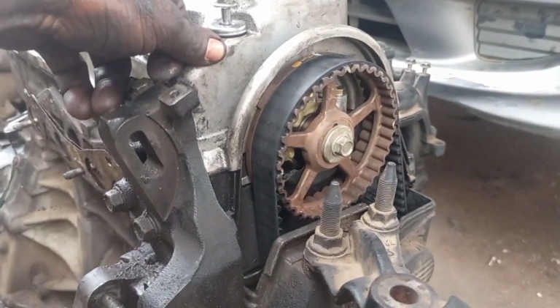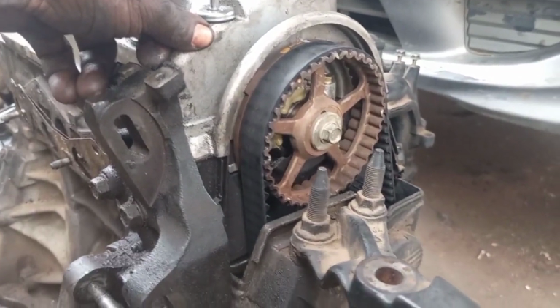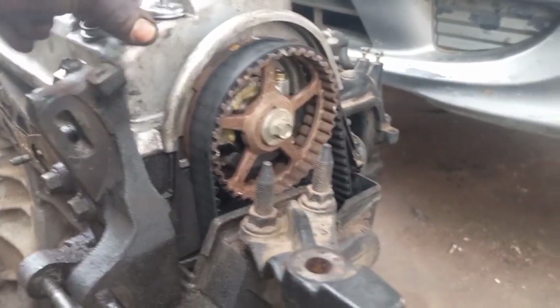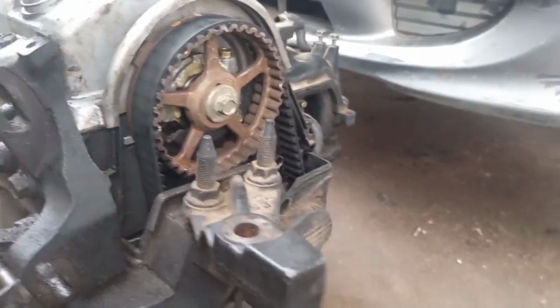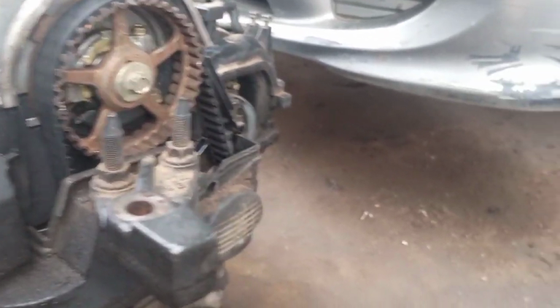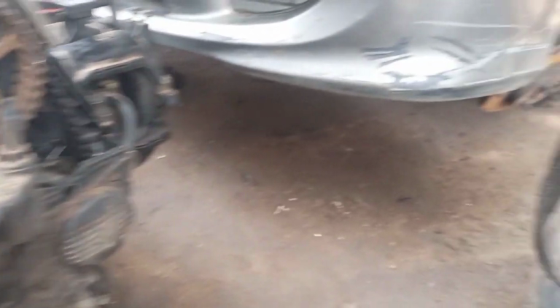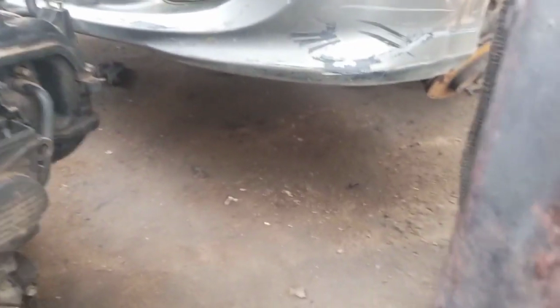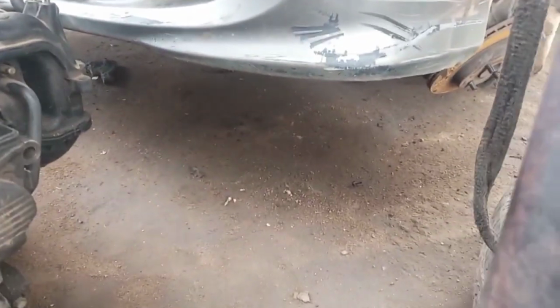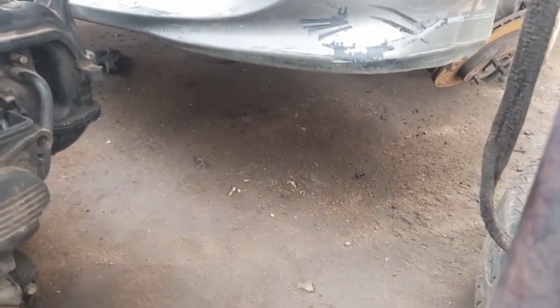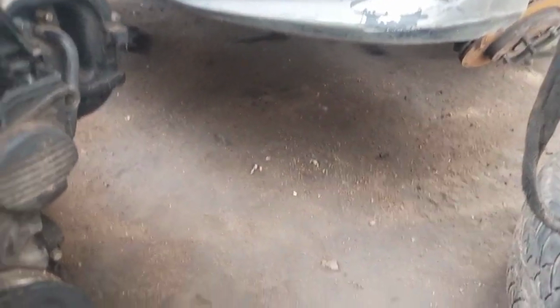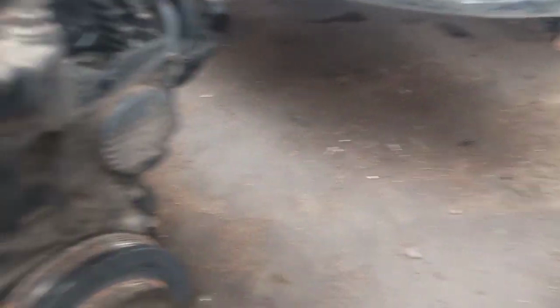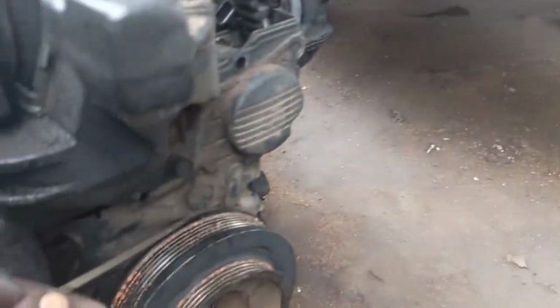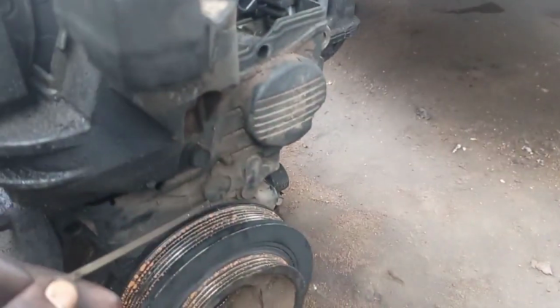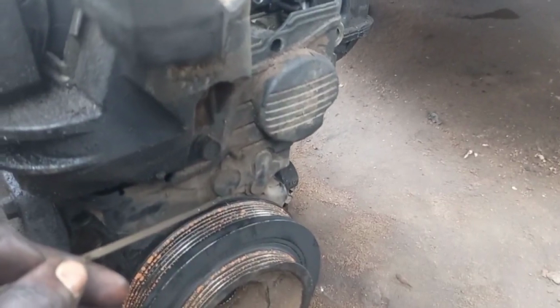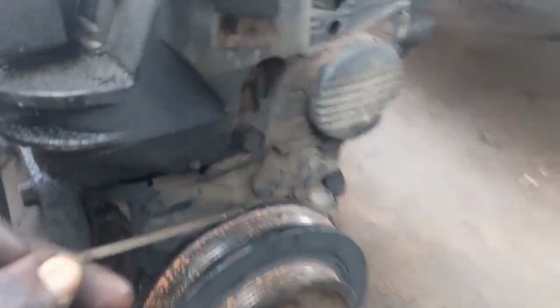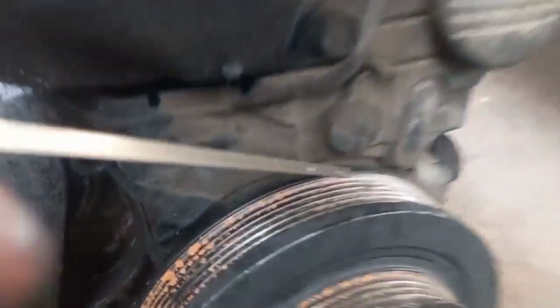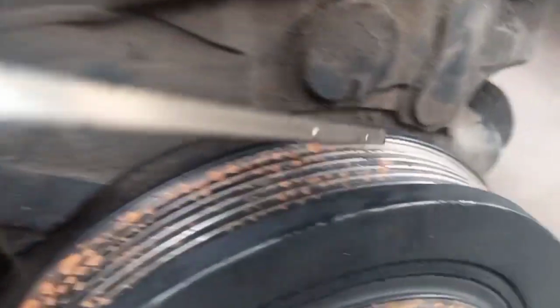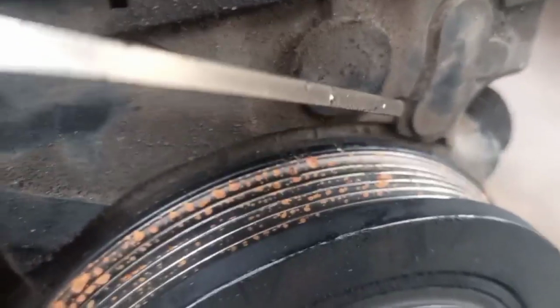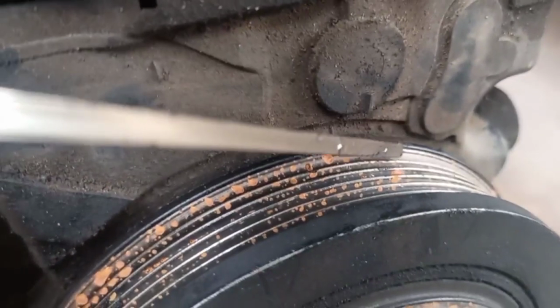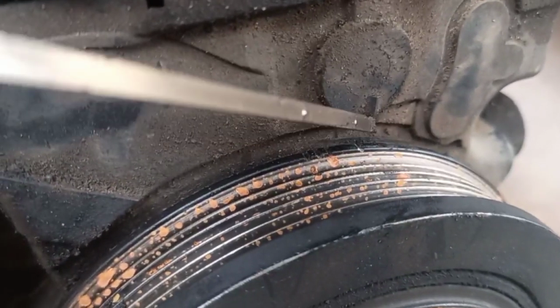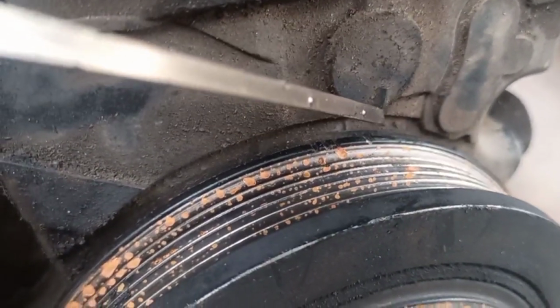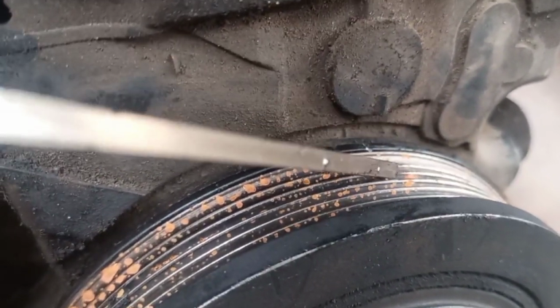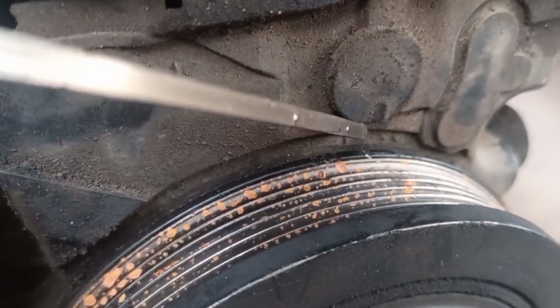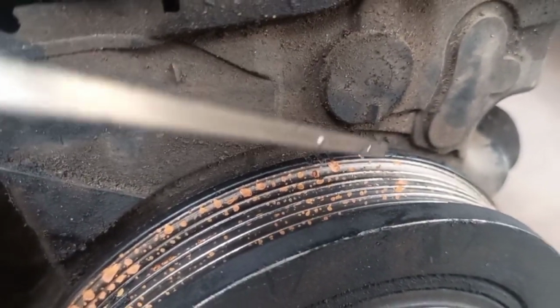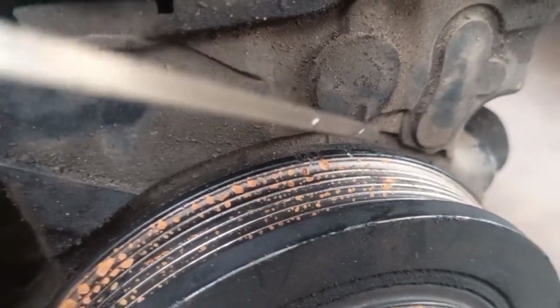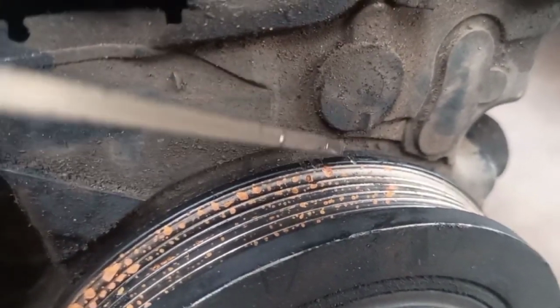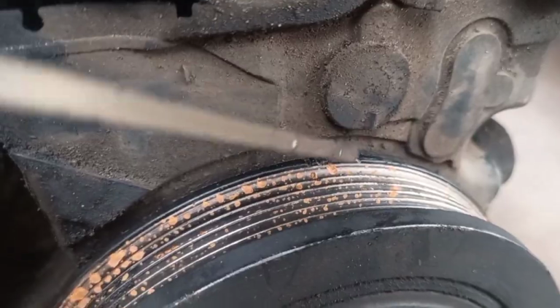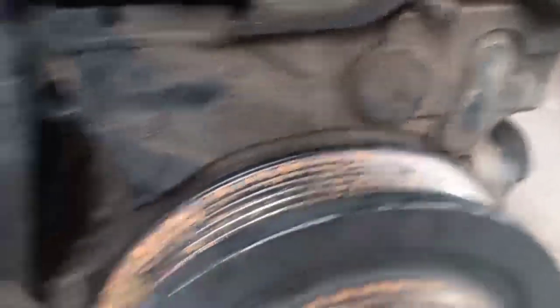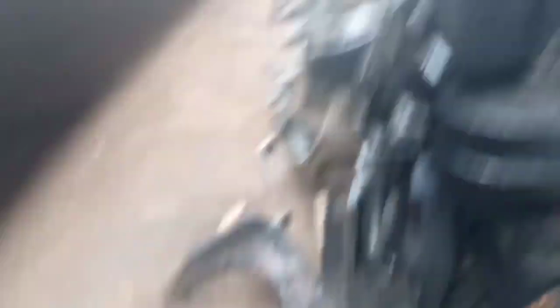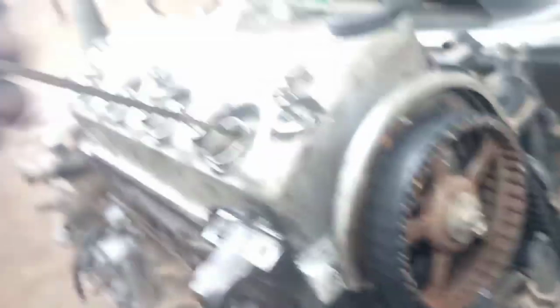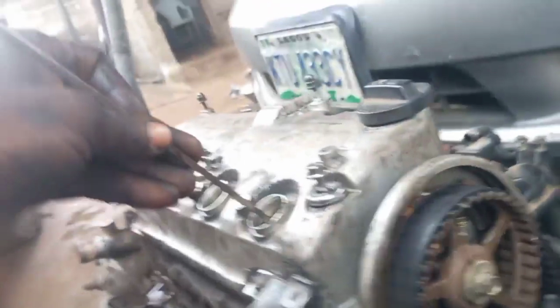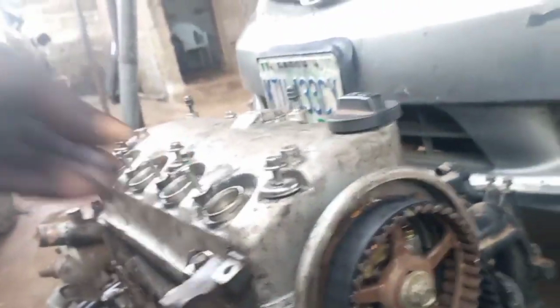To get the timing point correct, number one piston must be fully up. Get the ground shaft pulley mark aligned to get your number one piston here fully at the top.